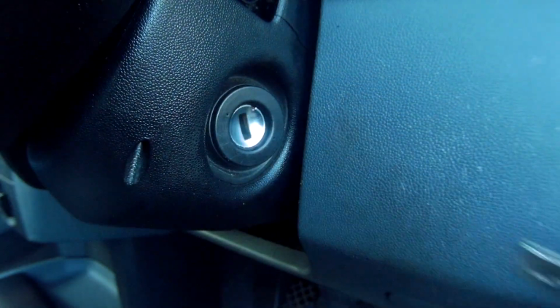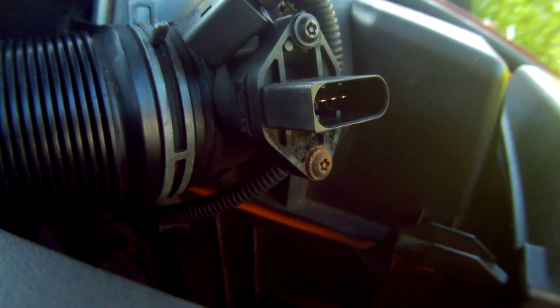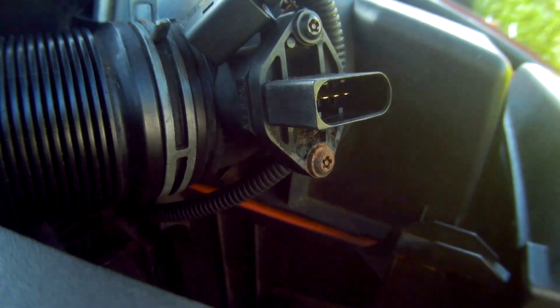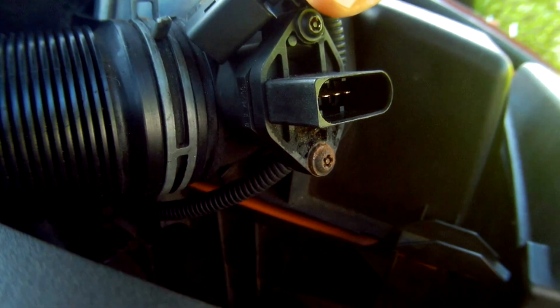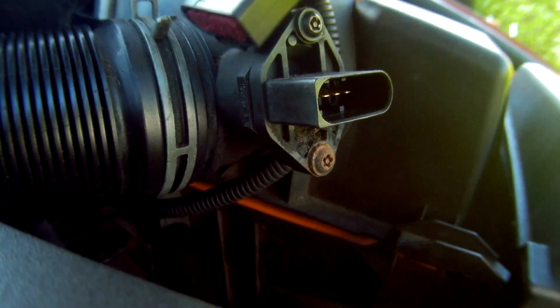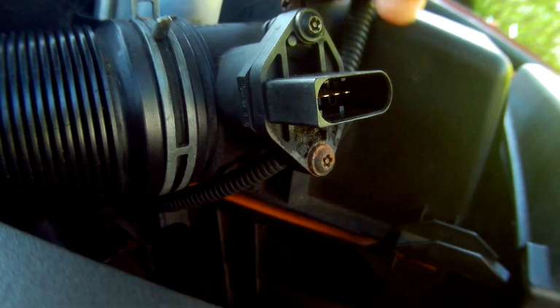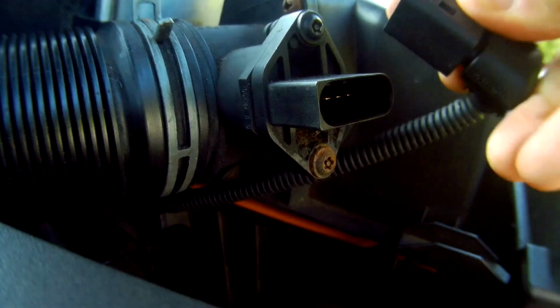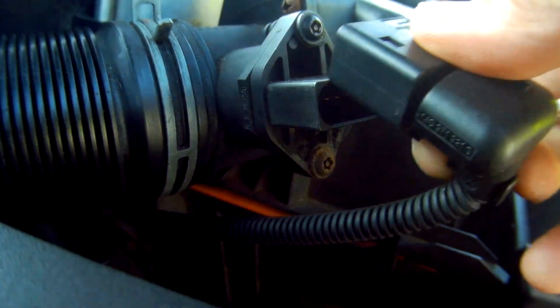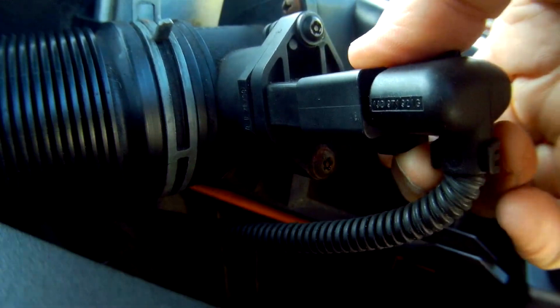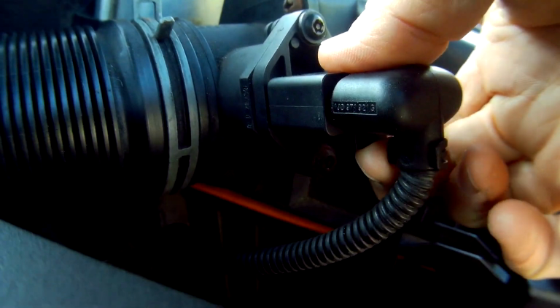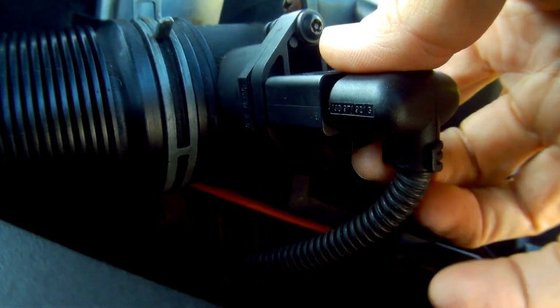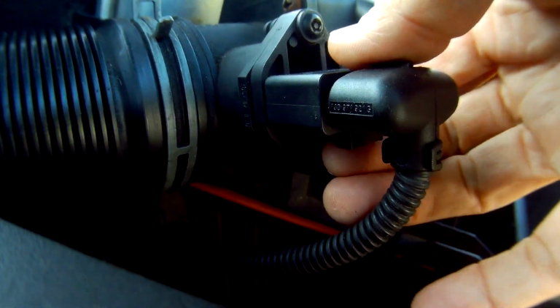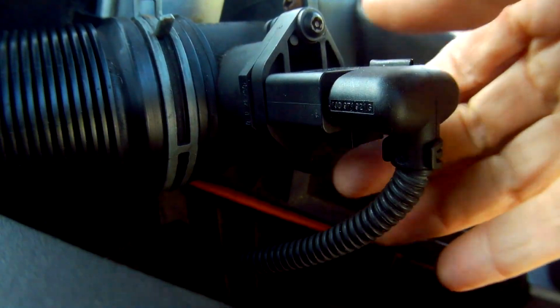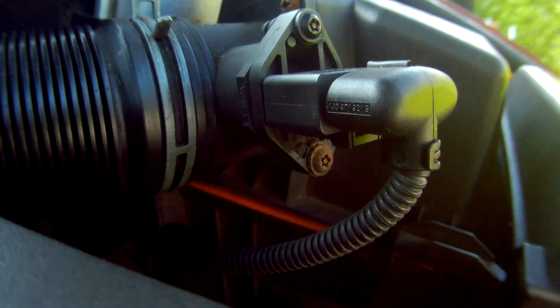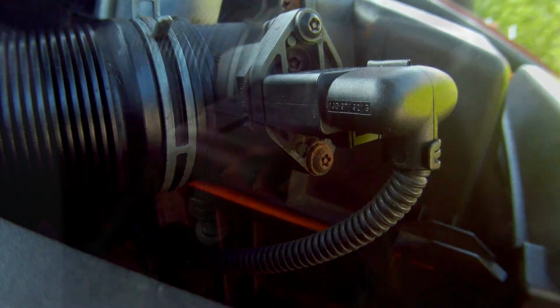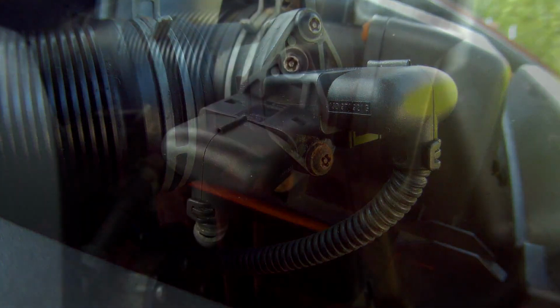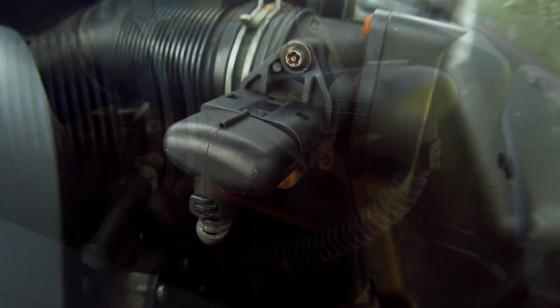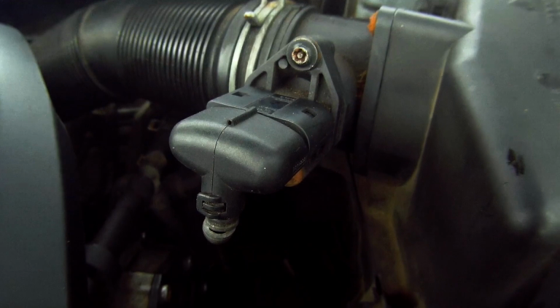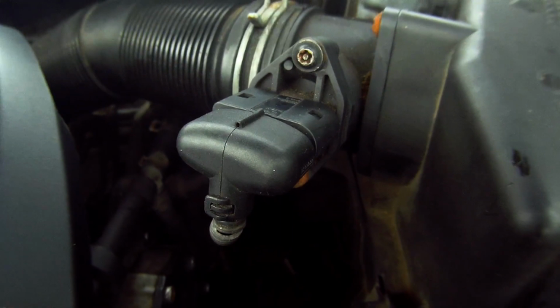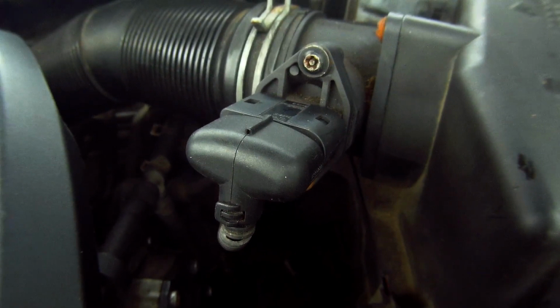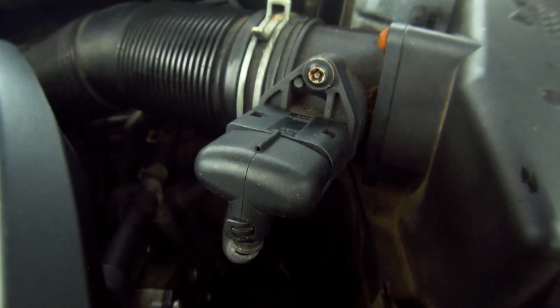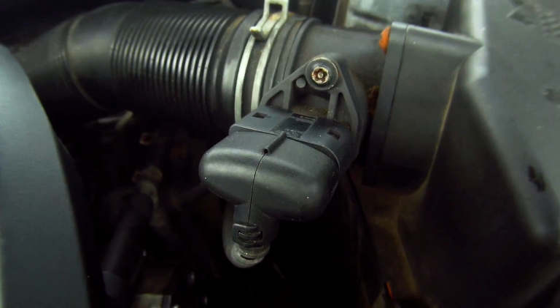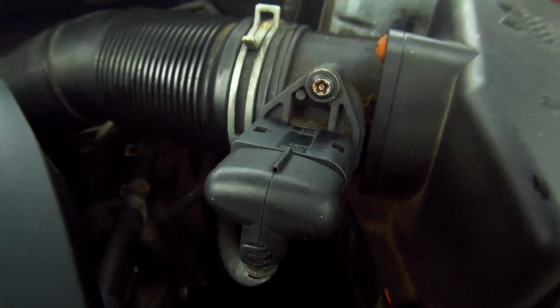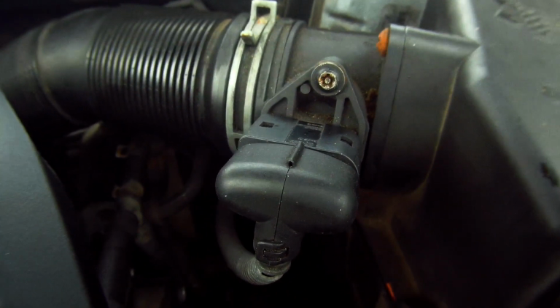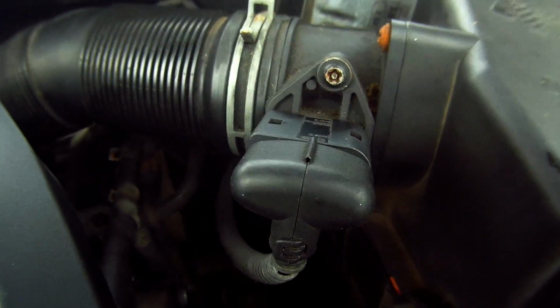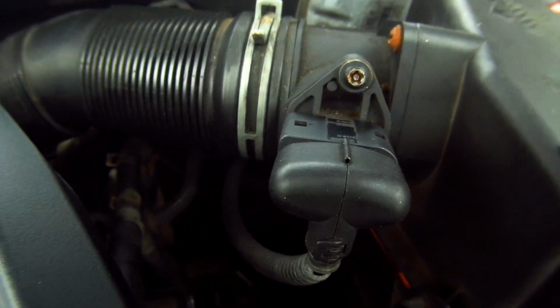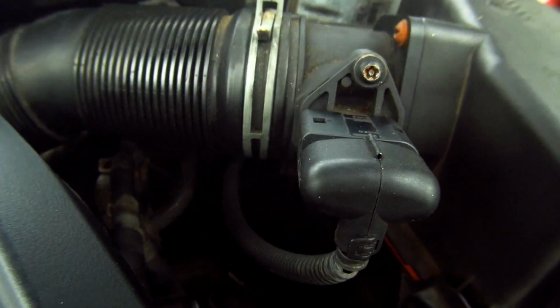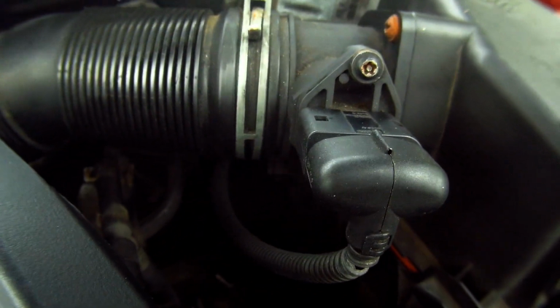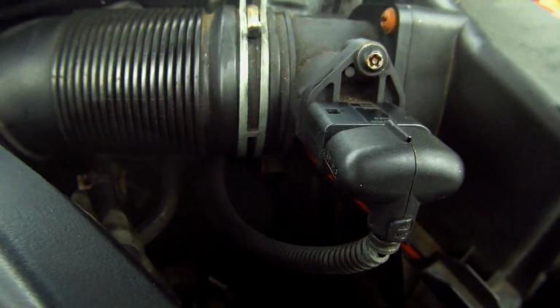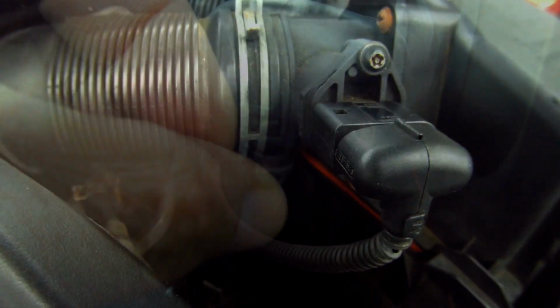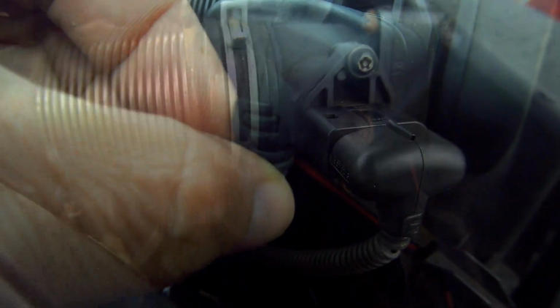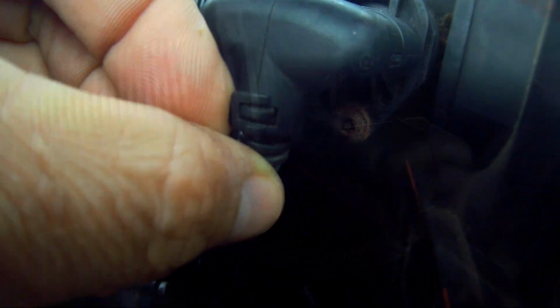Turn the car off and take the keys out of the ignition. If there is no difference and it's running the same, then the MAF may not be working at all and may need replacing, or the electrical supply may be at fault. So we need to test that with a multimeter.